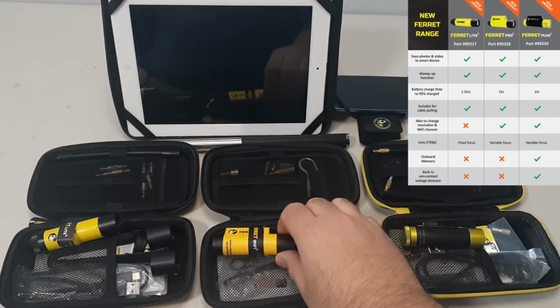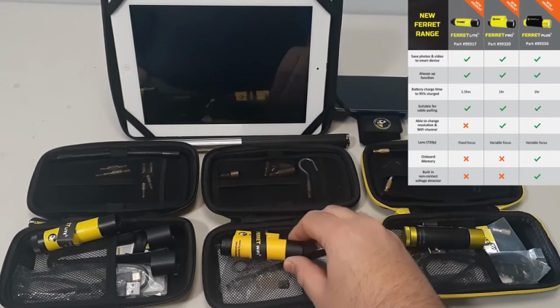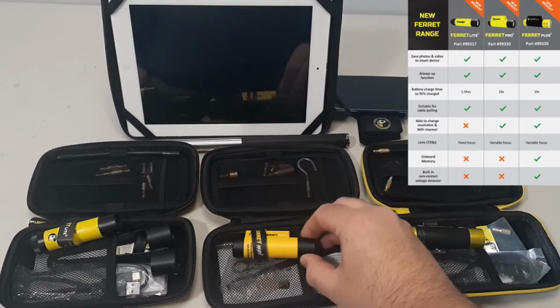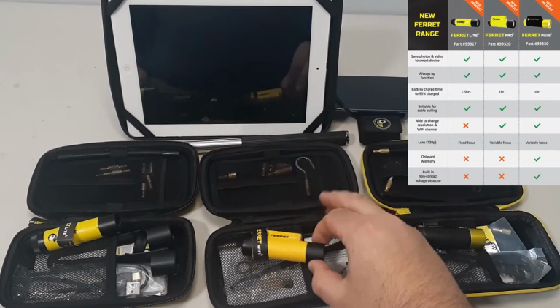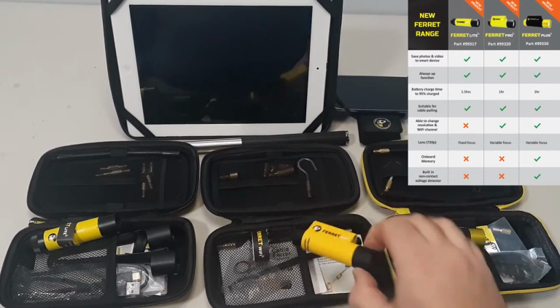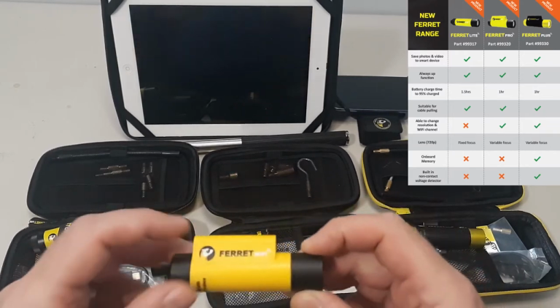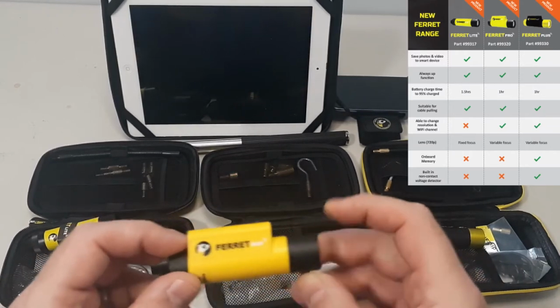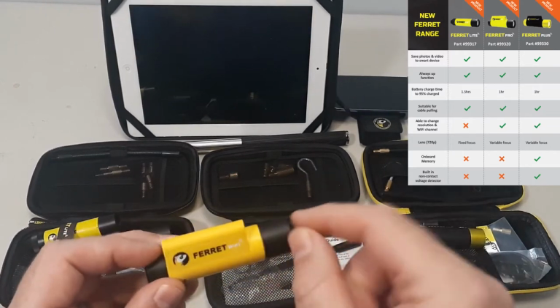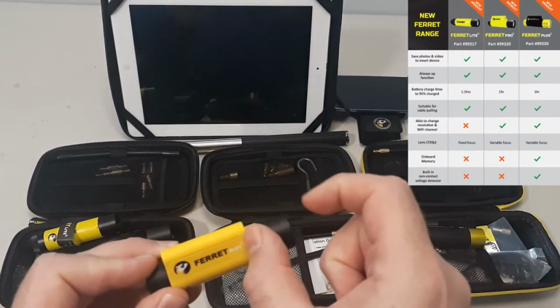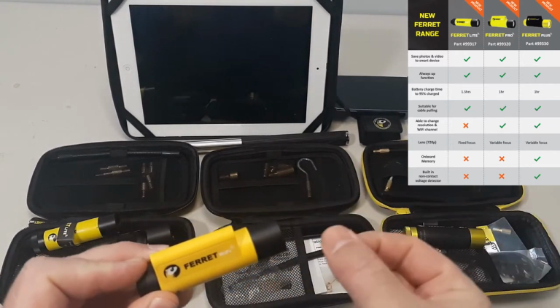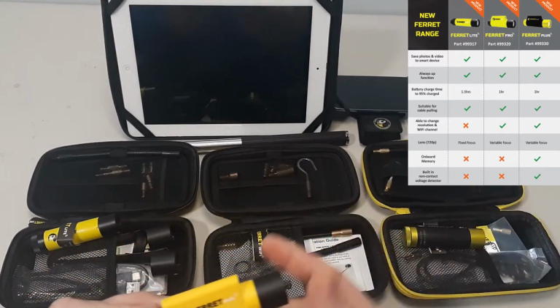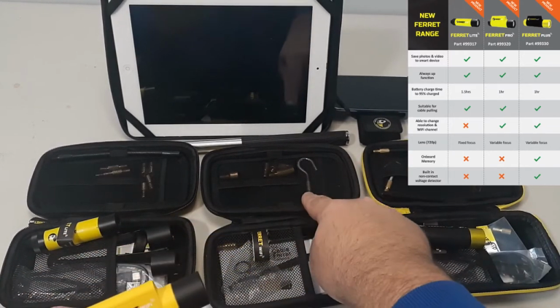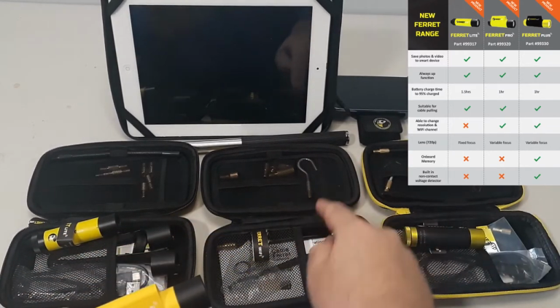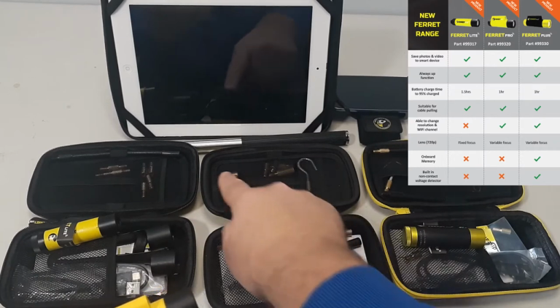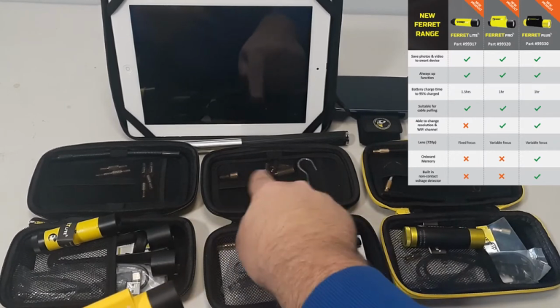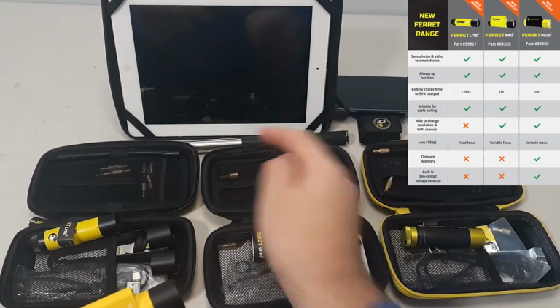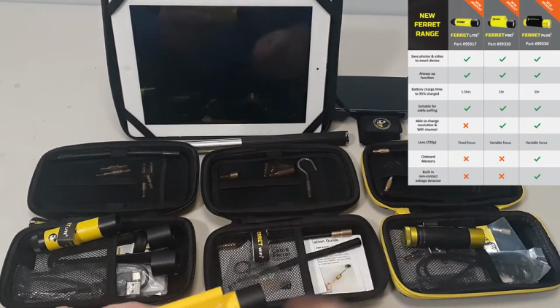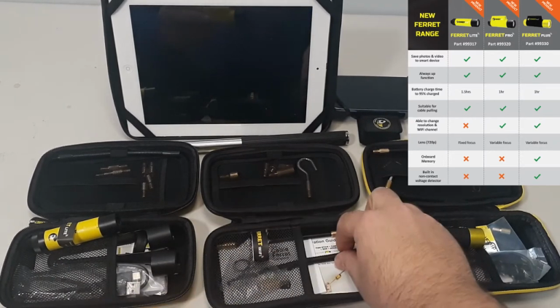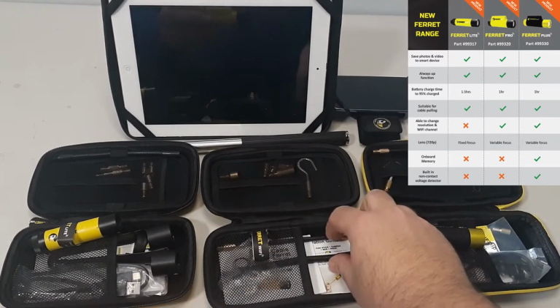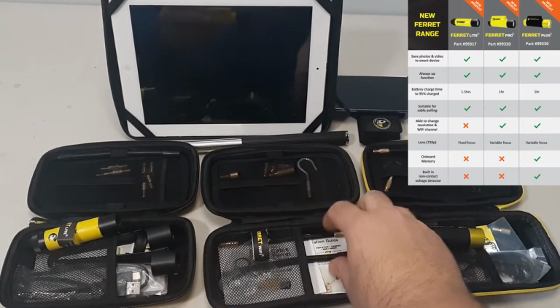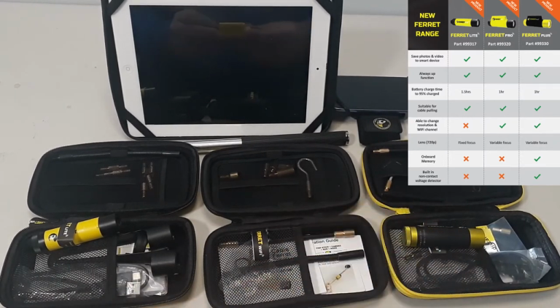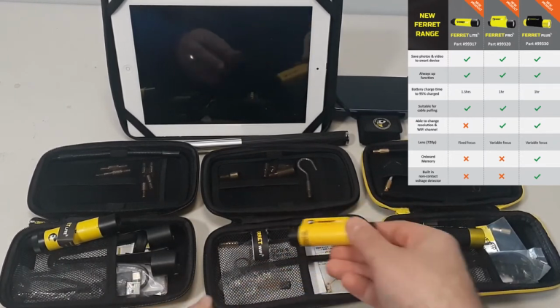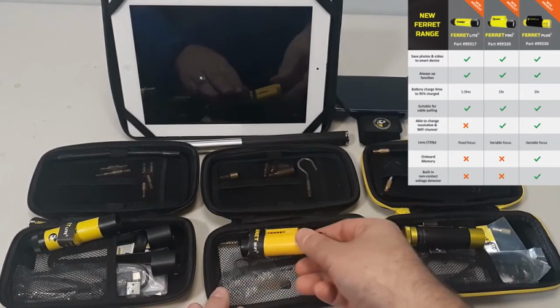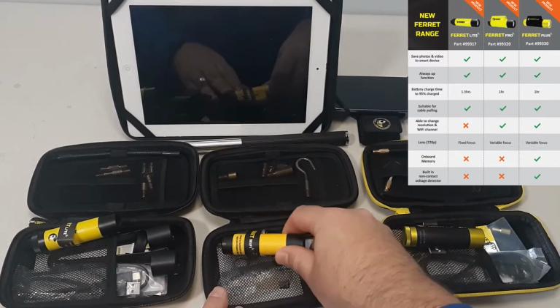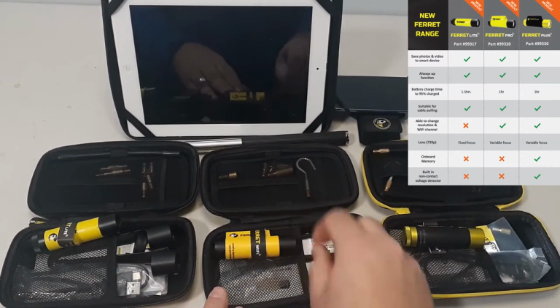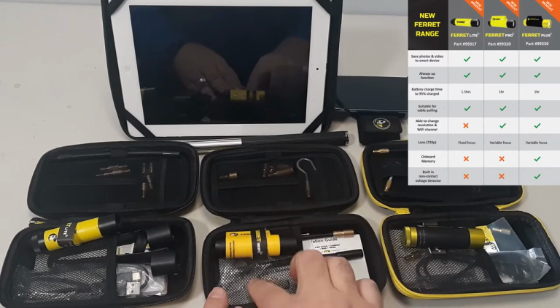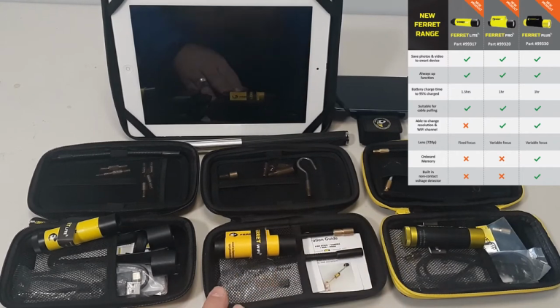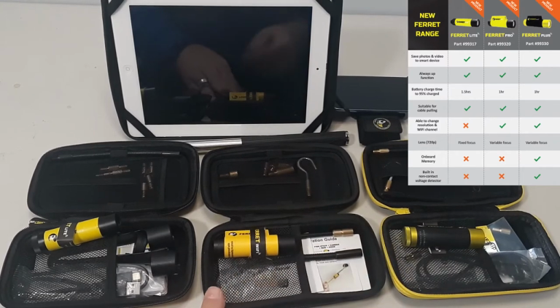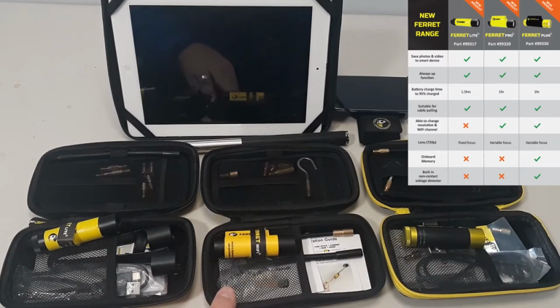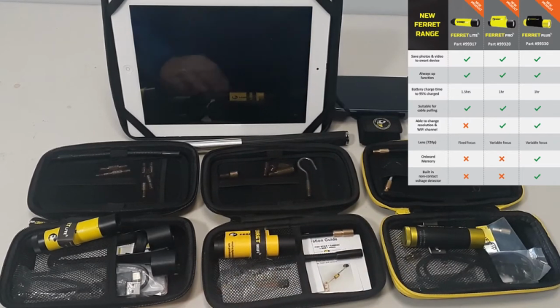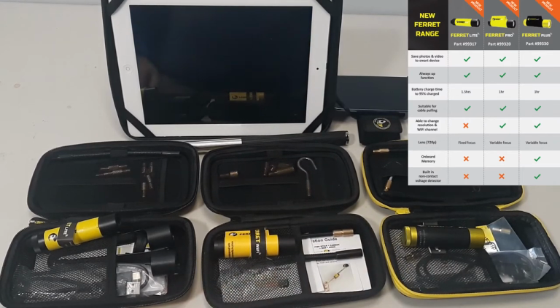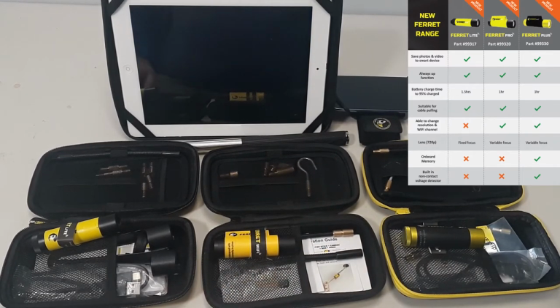The Ferret Plus has a mount up here so you can put the attachments at the front. You get the metal hook, the magnet, the flexible shaft, straight shaft, and the cable is included.